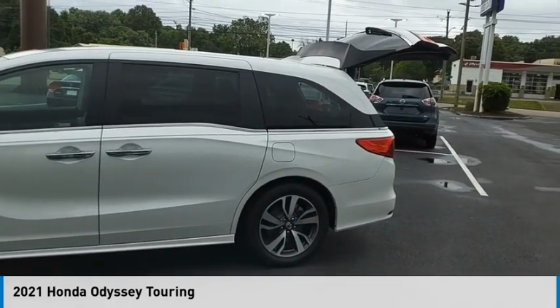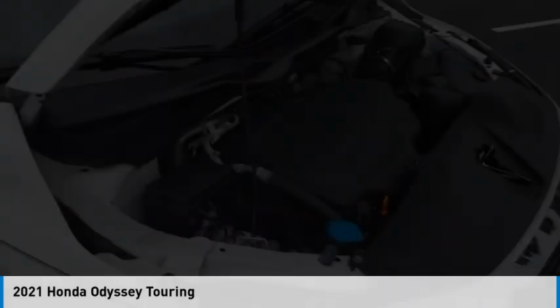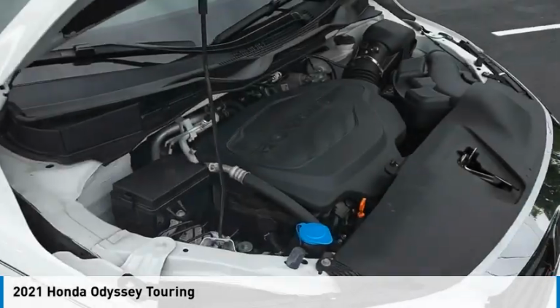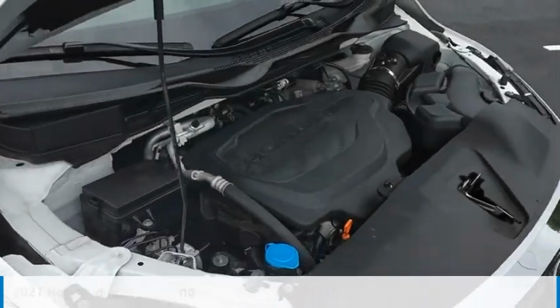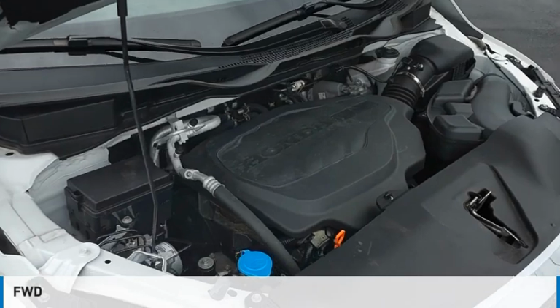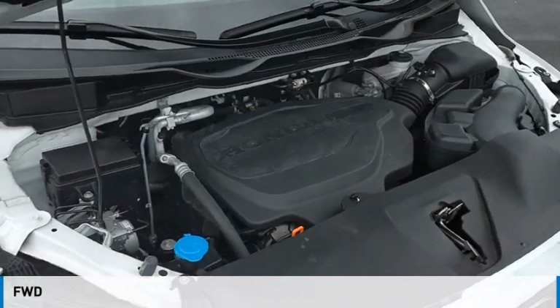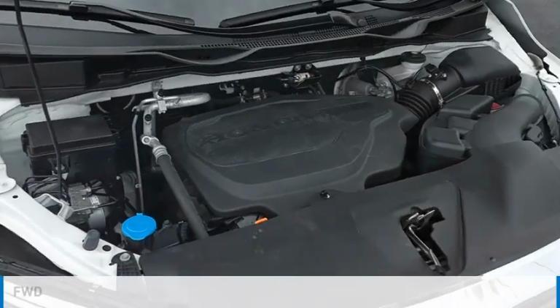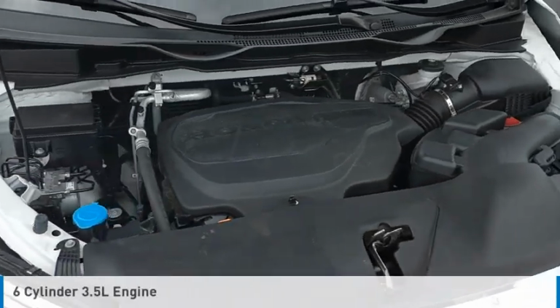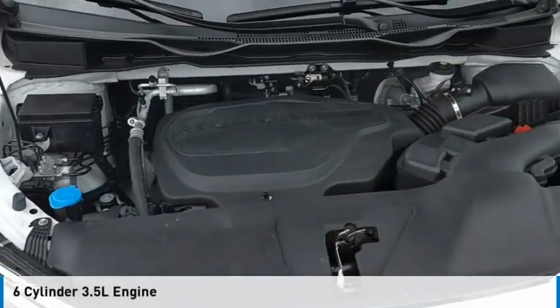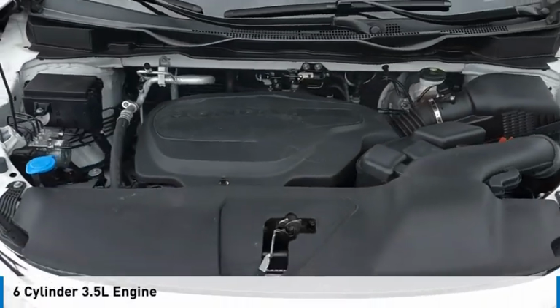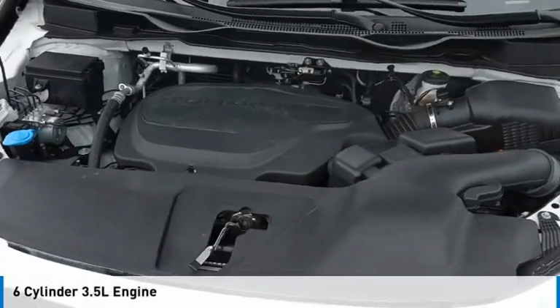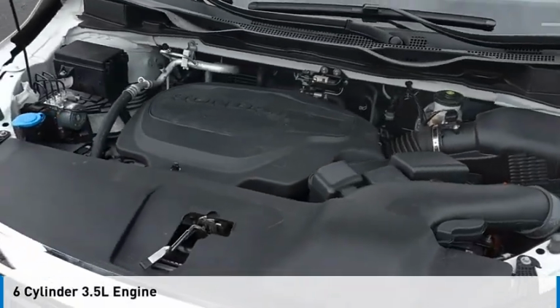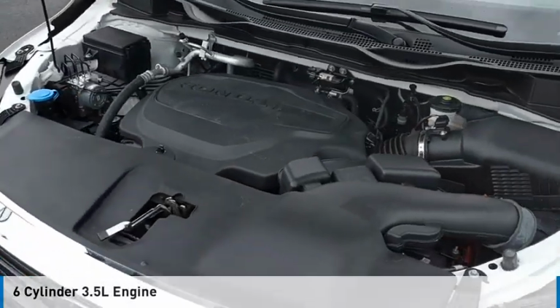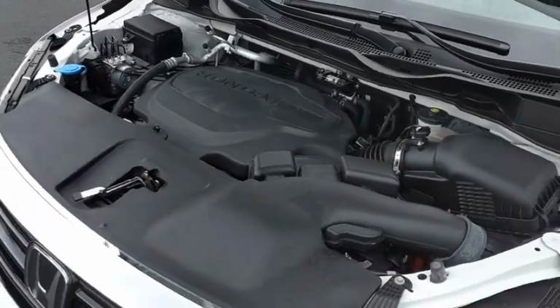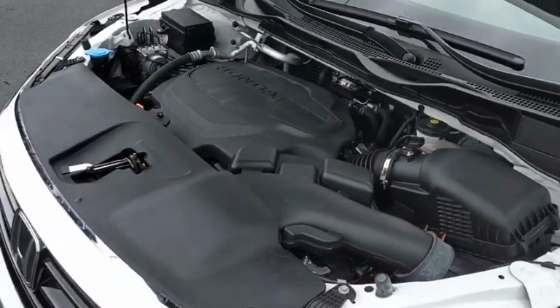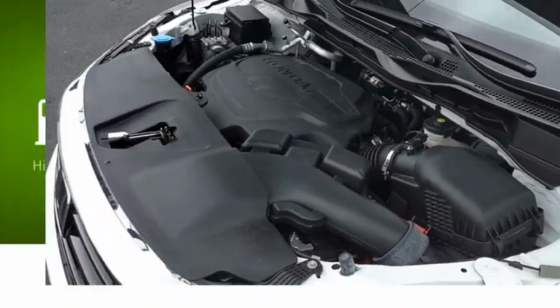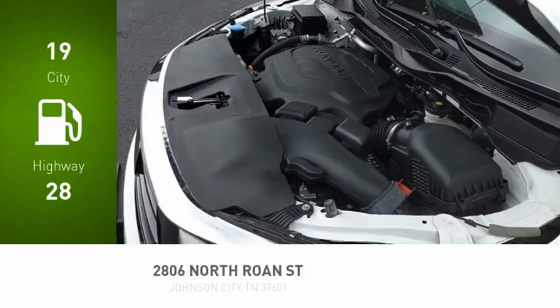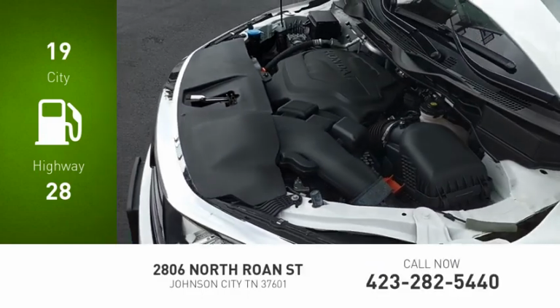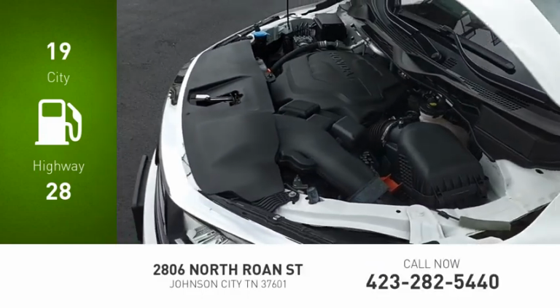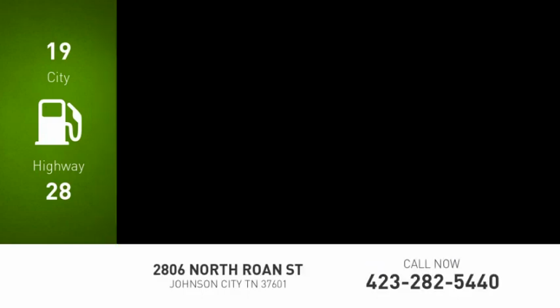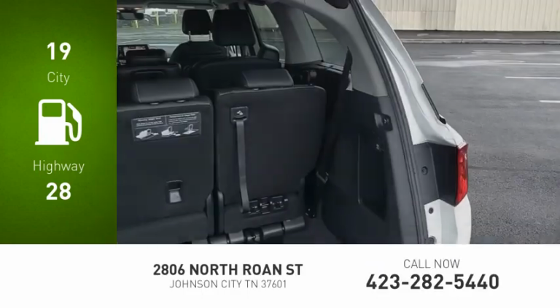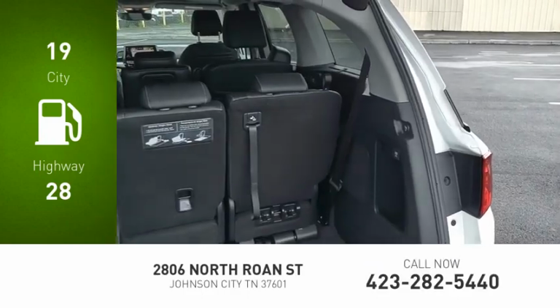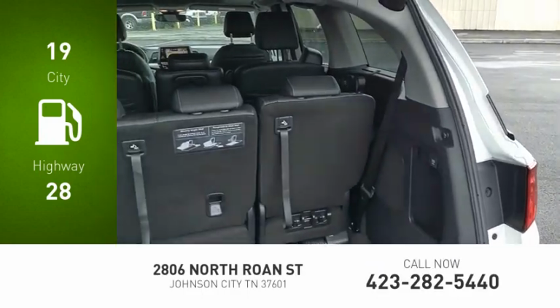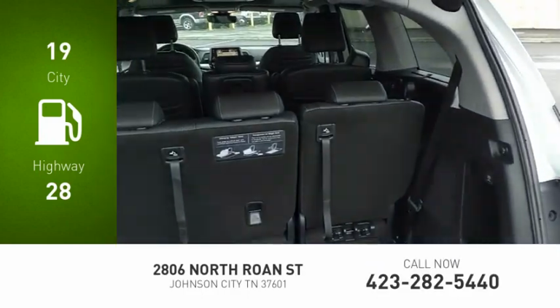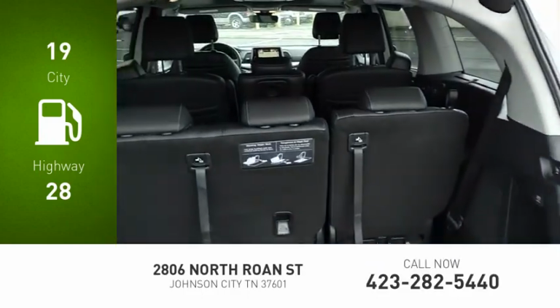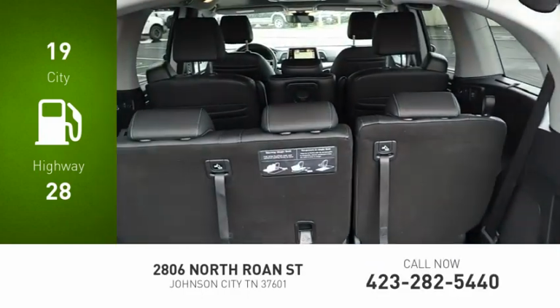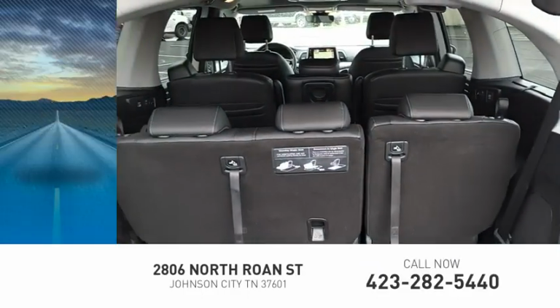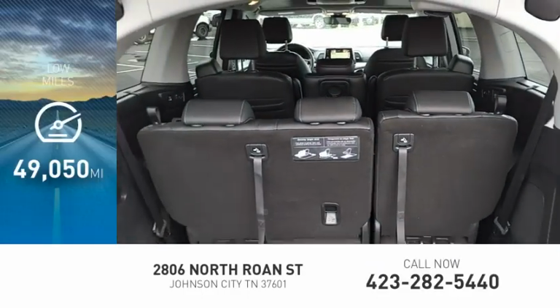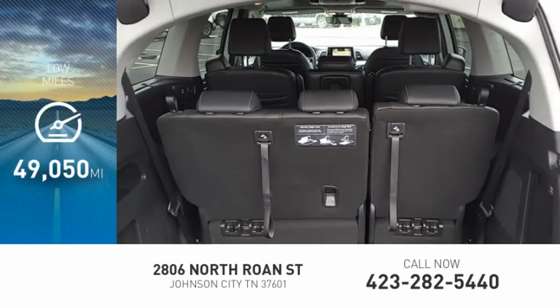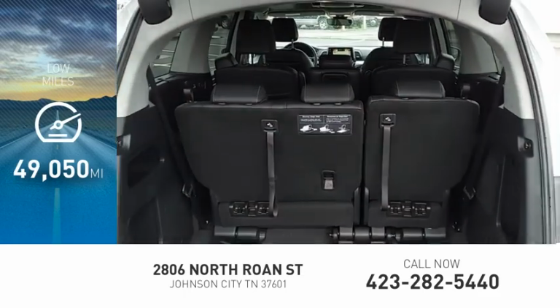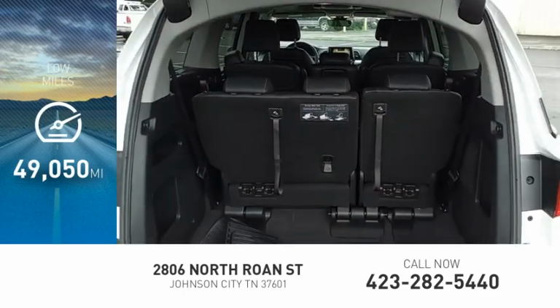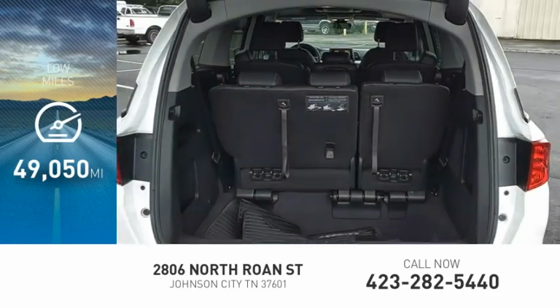This vehicle is powered by a front-wheel drive, six-cylinder, 3.5-liter engine. Great fuel efficiency saves you money by requiring fewer trips to the gas station. This vehicle has less than 50,000 miles.